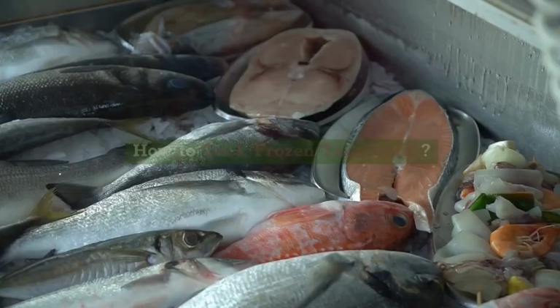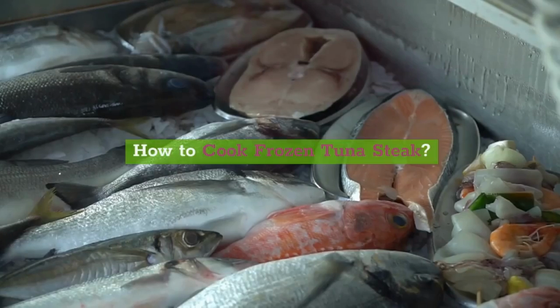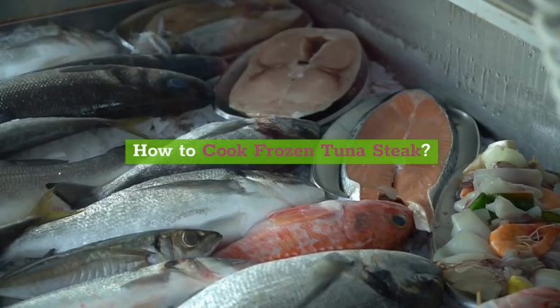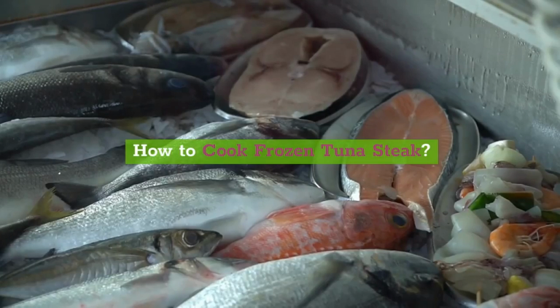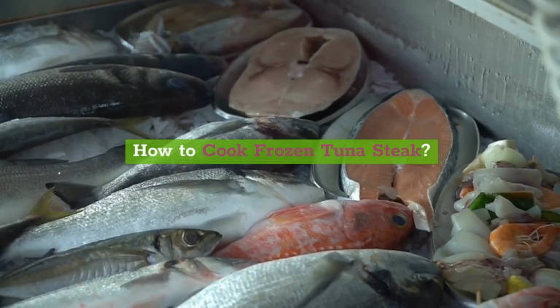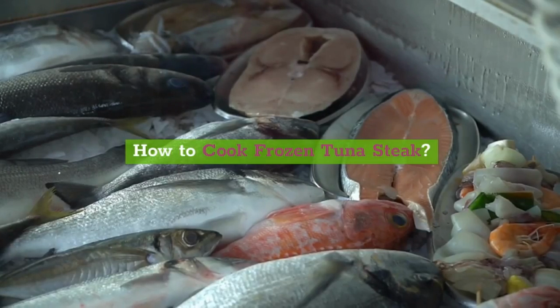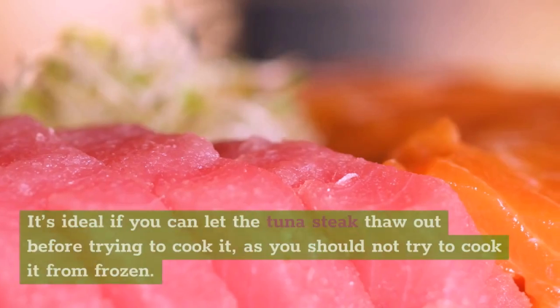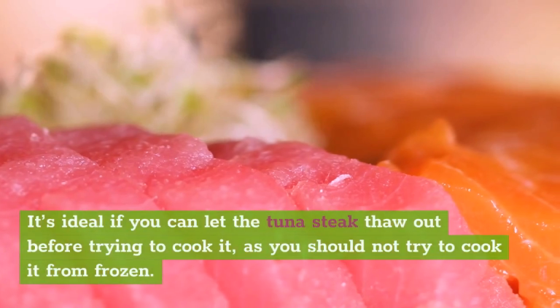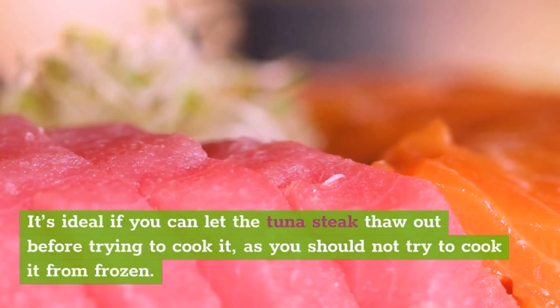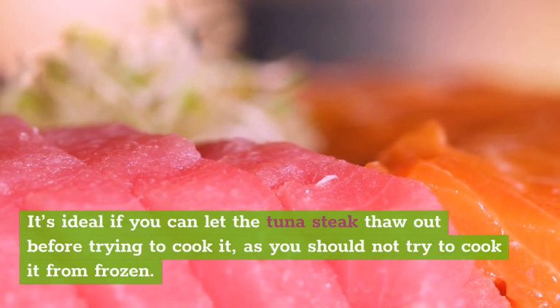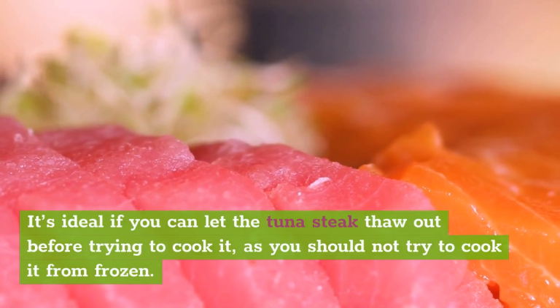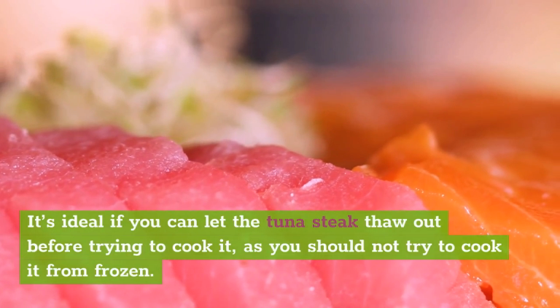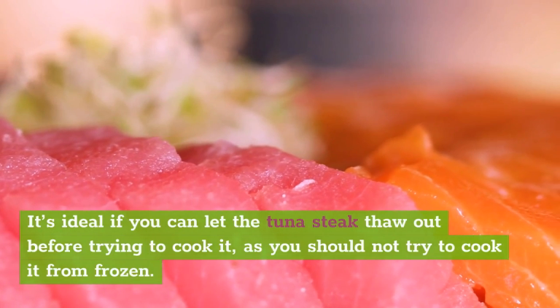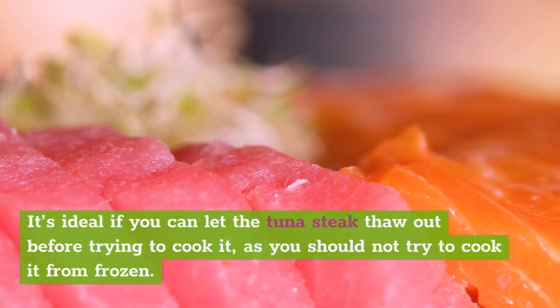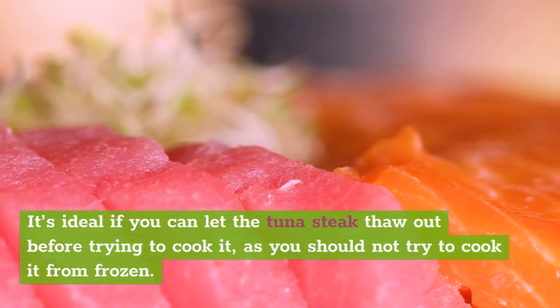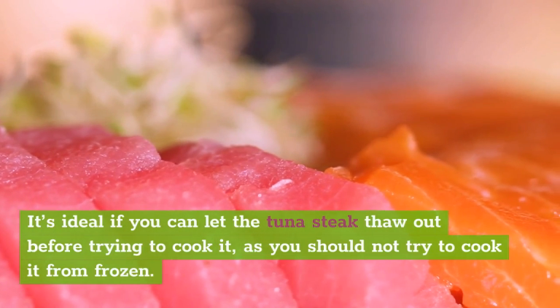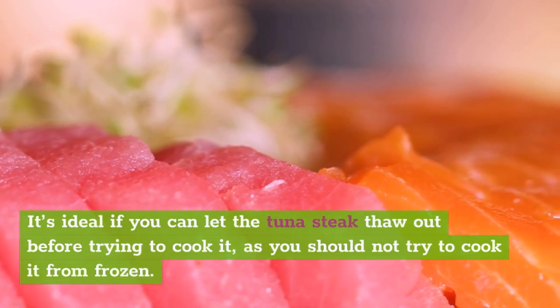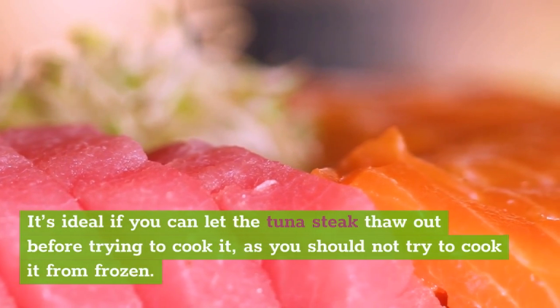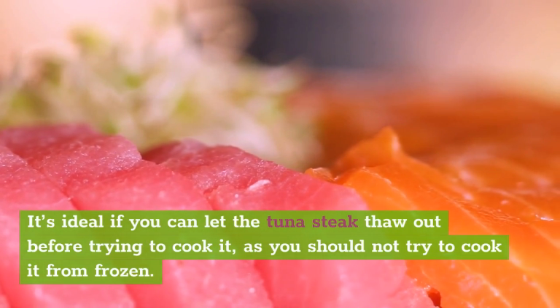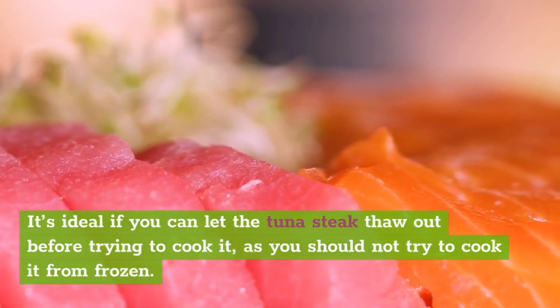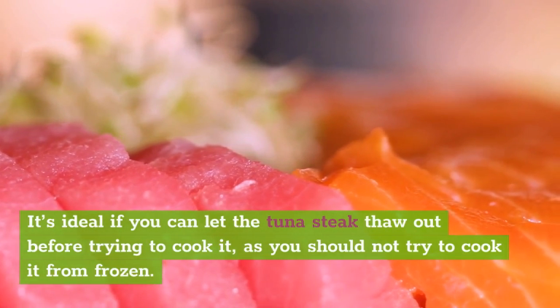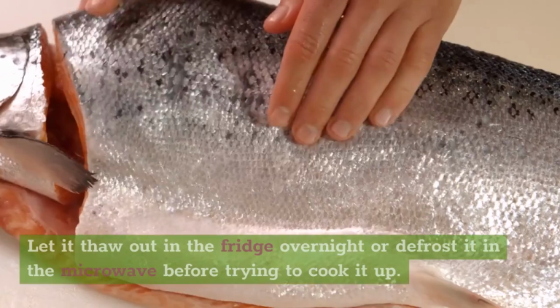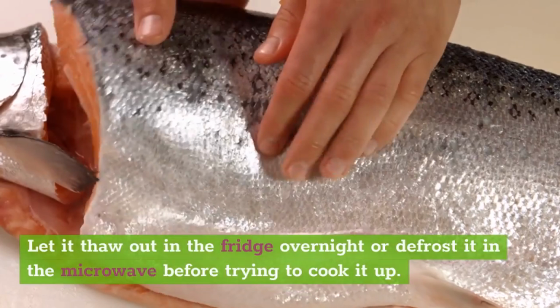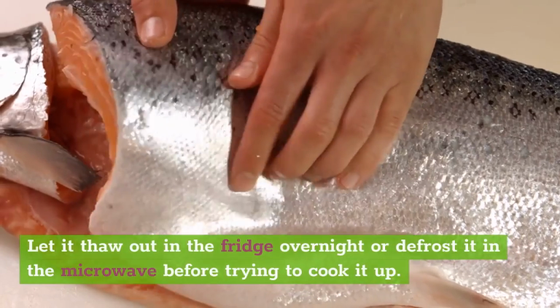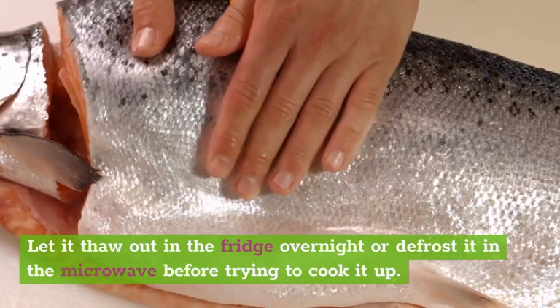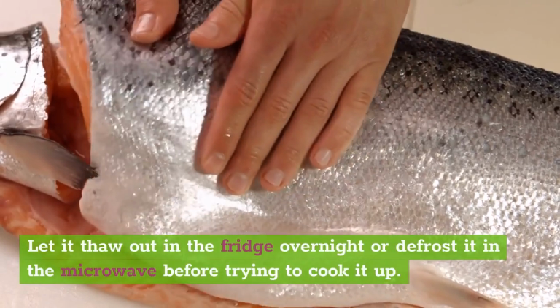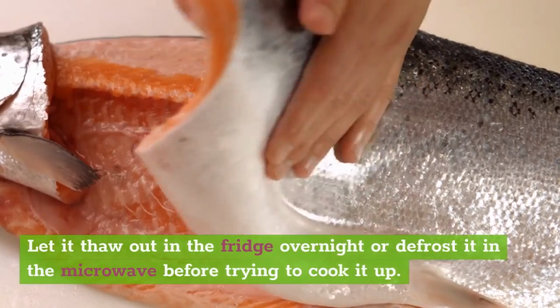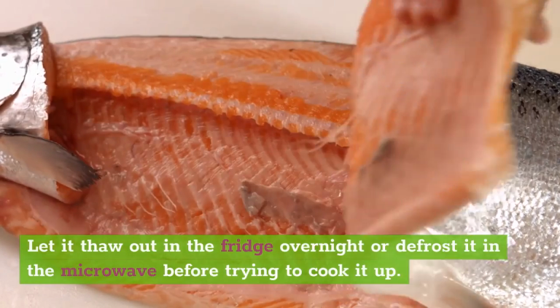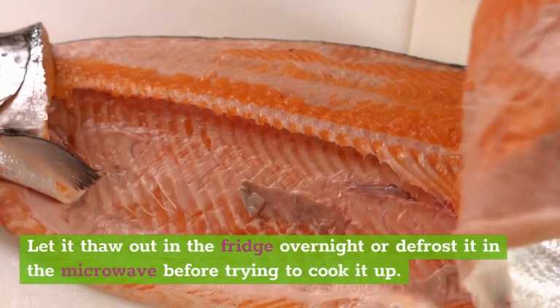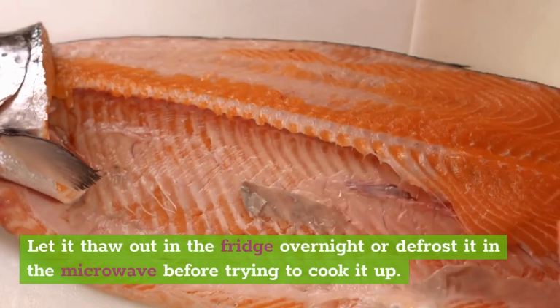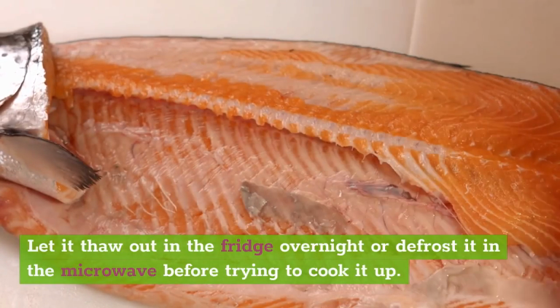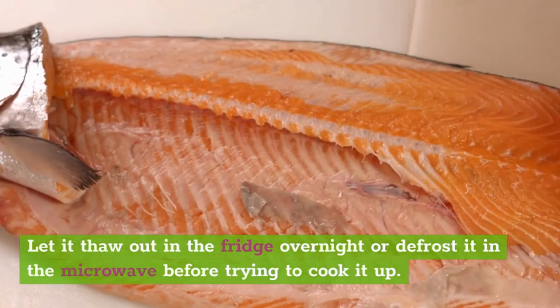How to cook frozen tuna steak. It's ideal if you can let the tuna steak thaw out before trying to cook it, as you should not try to cook it from frozen. Let it thaw out in the fridge overnight or defrost it in the microwave before trying to cook it up.